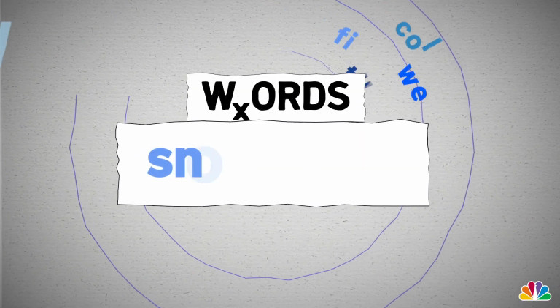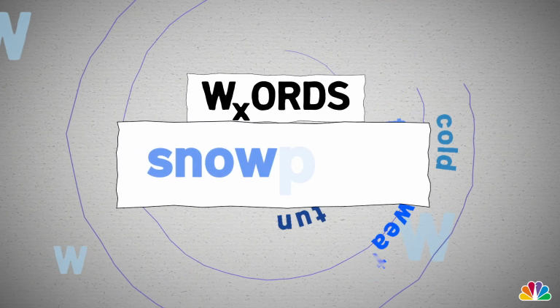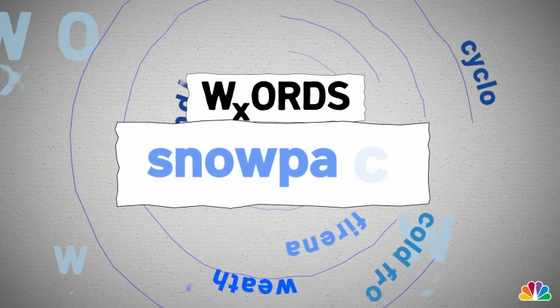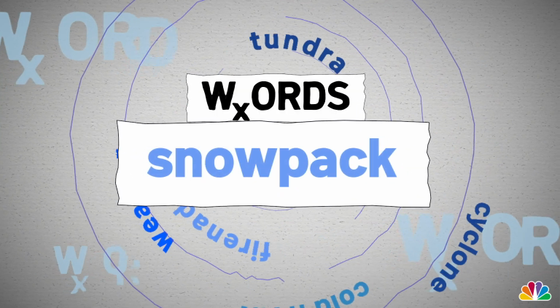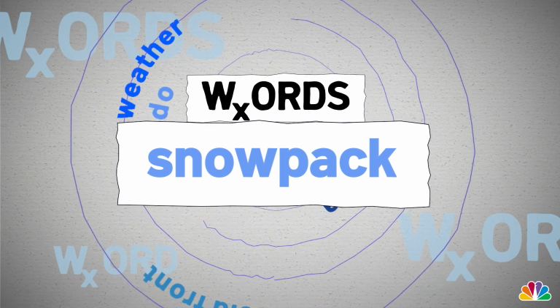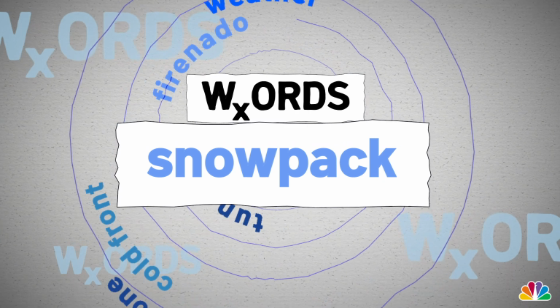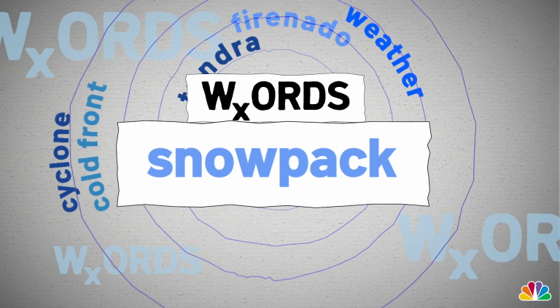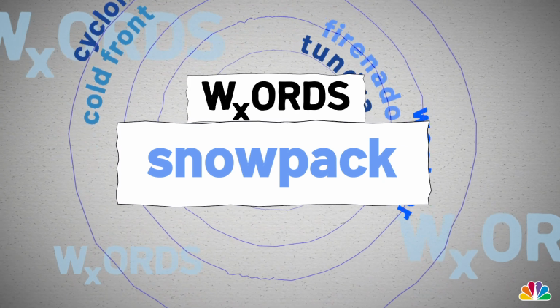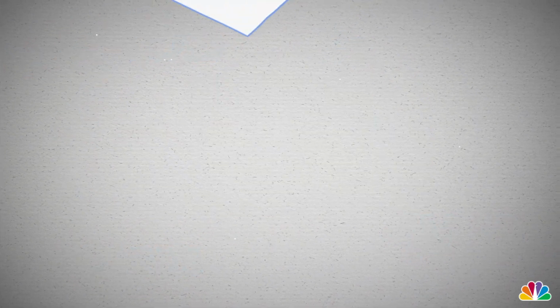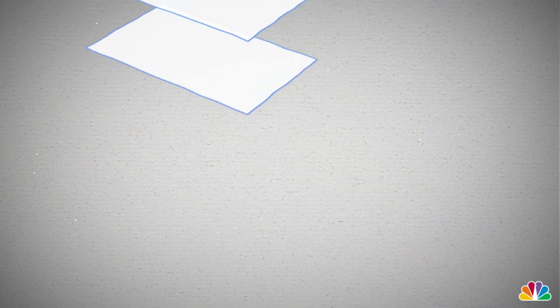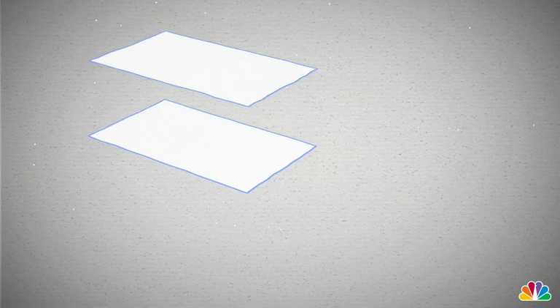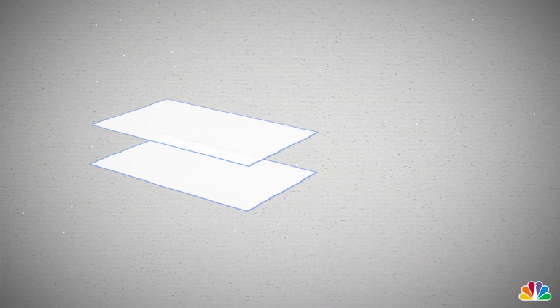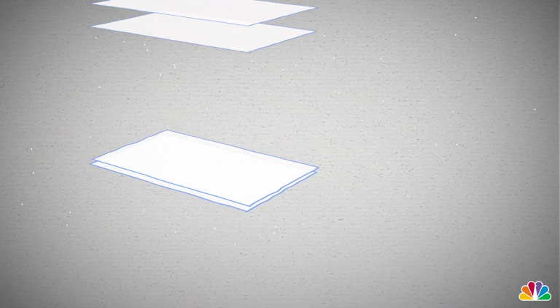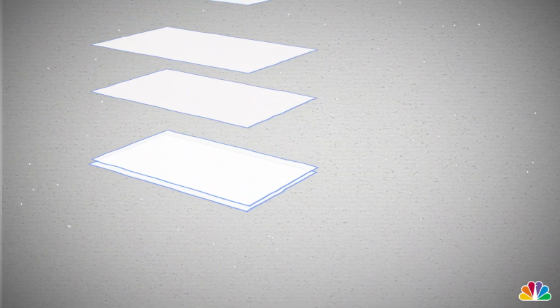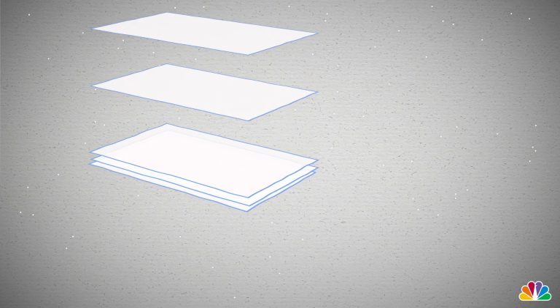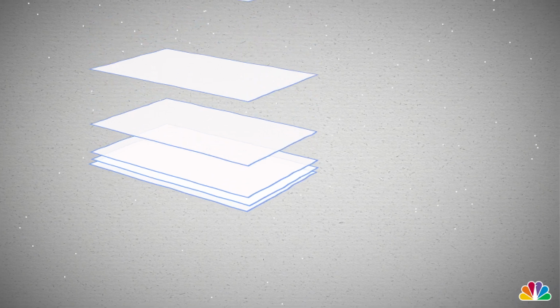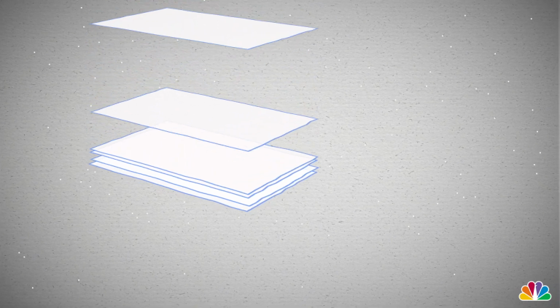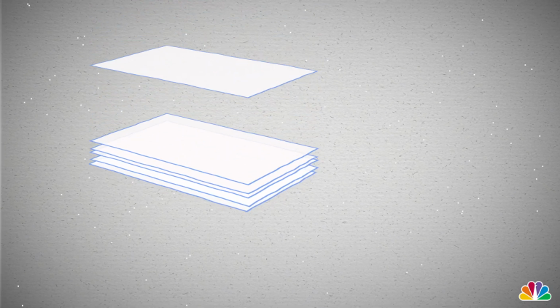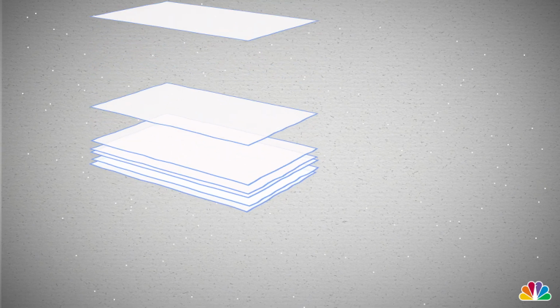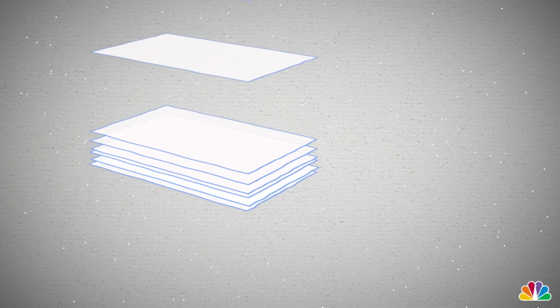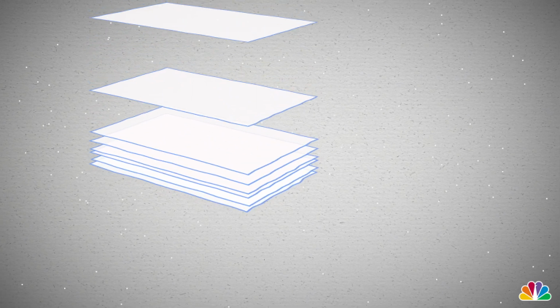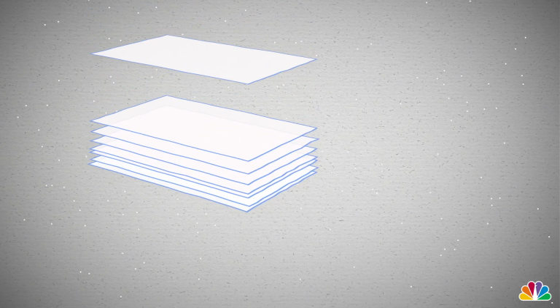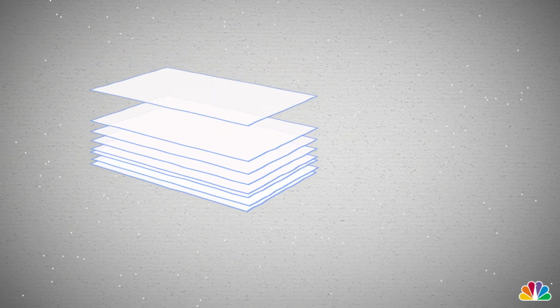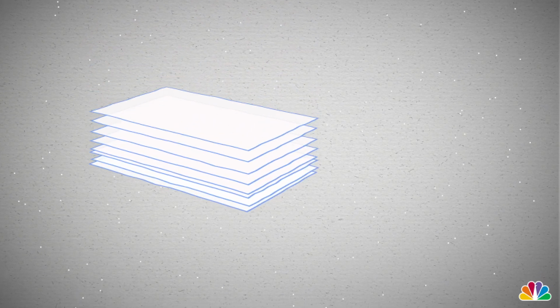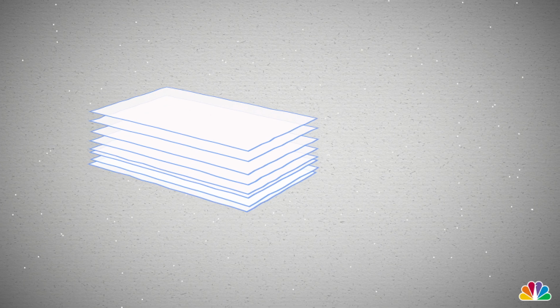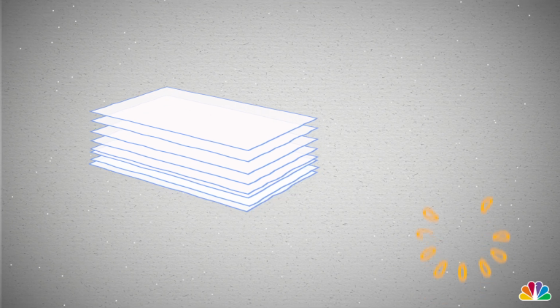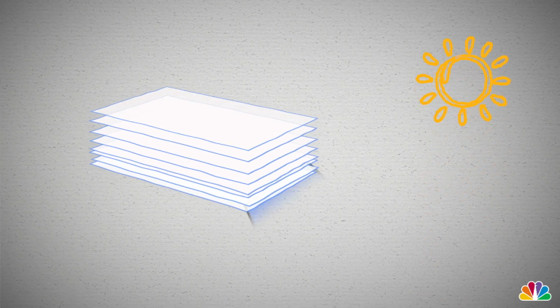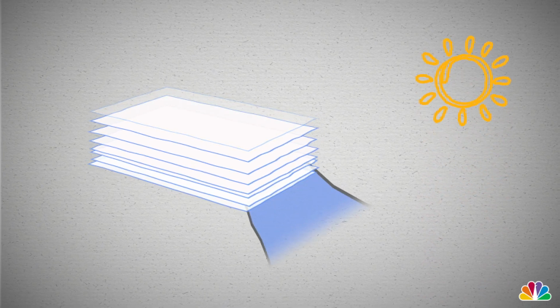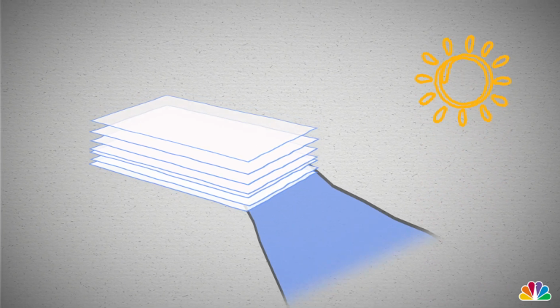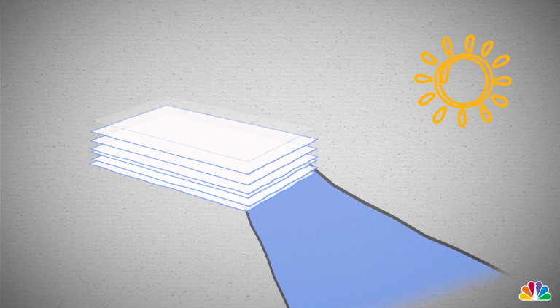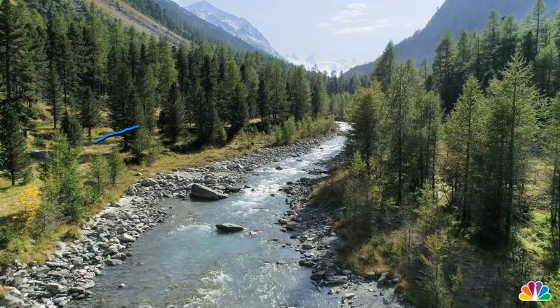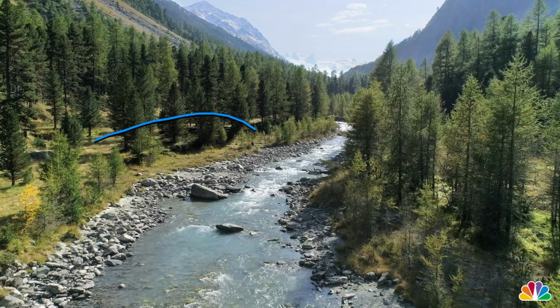So what is snowpack? It's snow that falls on the ground and freezes over time. Each snowfall creates a new layer and freezes on top of the previous one. Once spring rolls around and temperatures are warm enough for the snow to melt, it flows into streams.